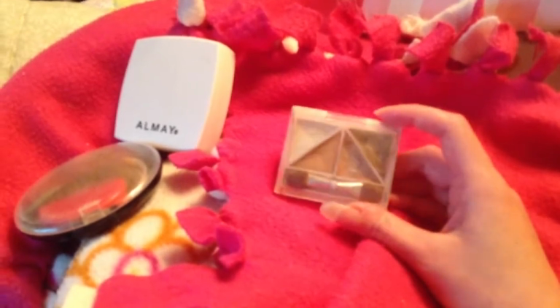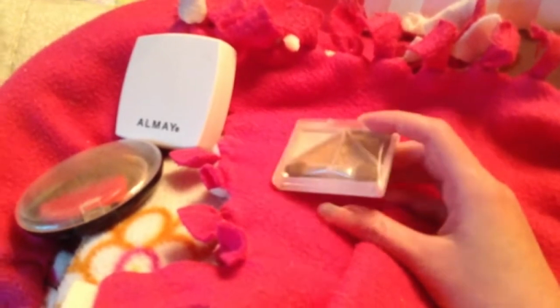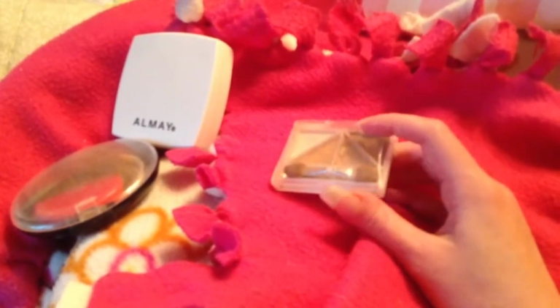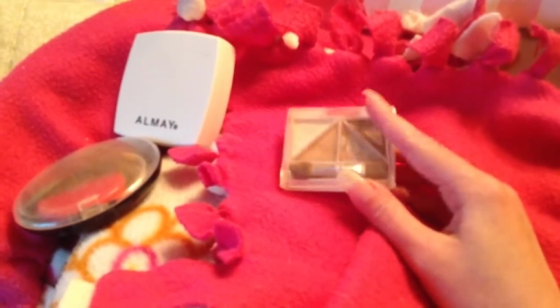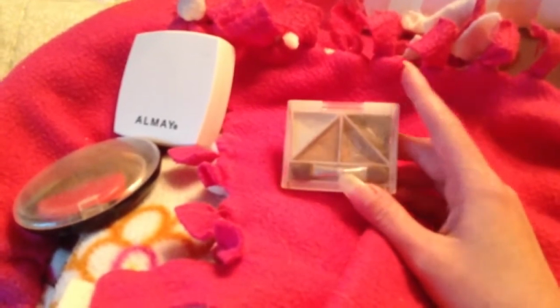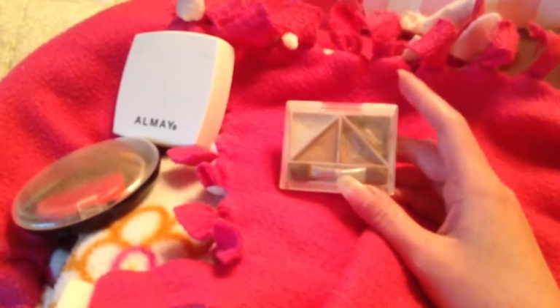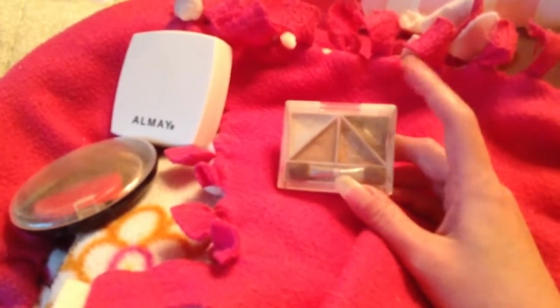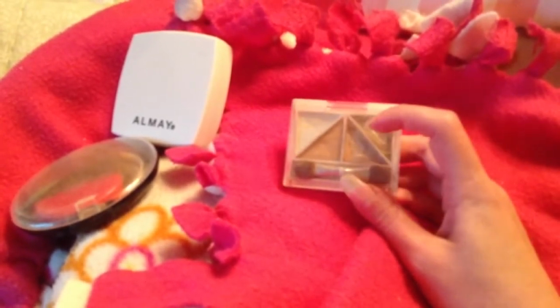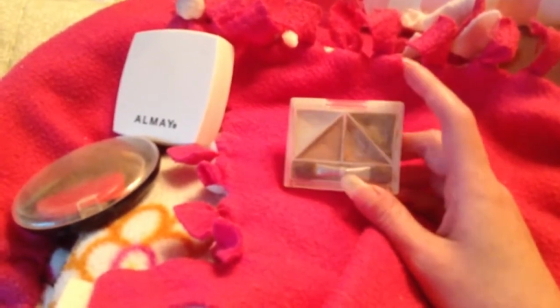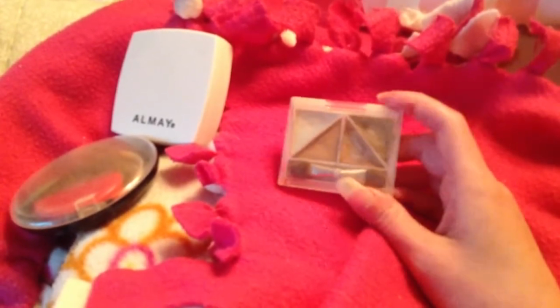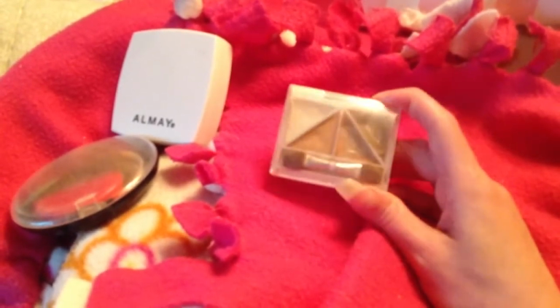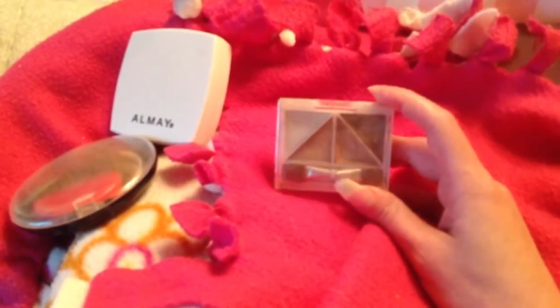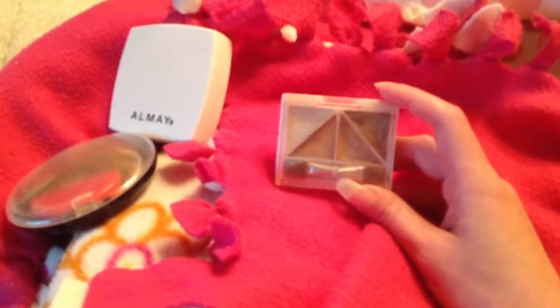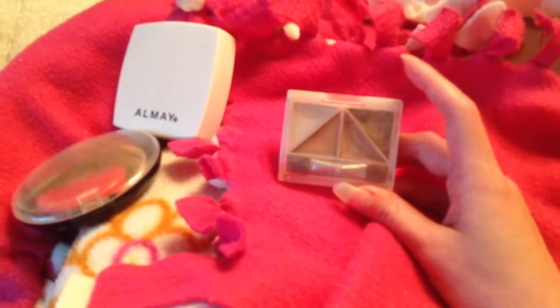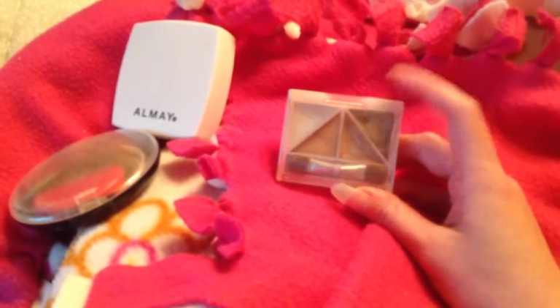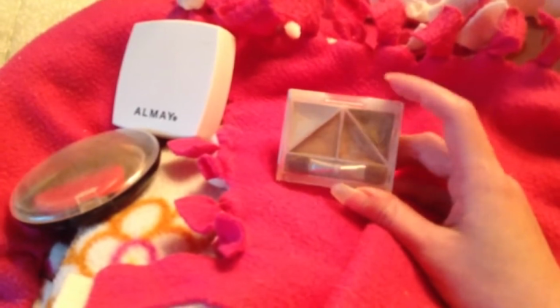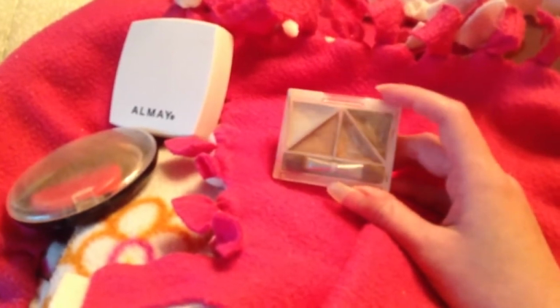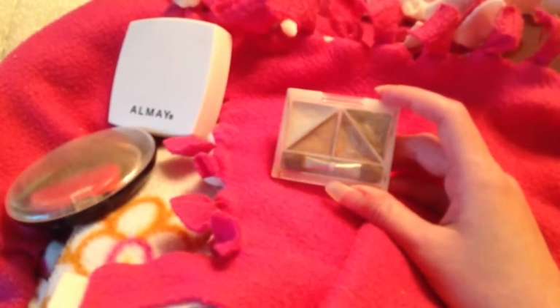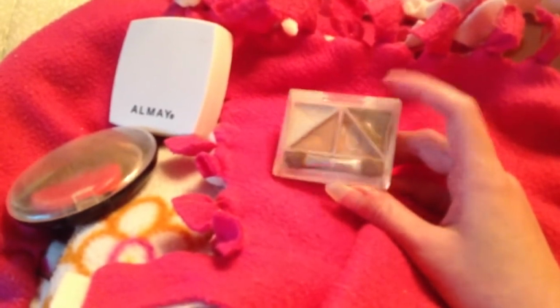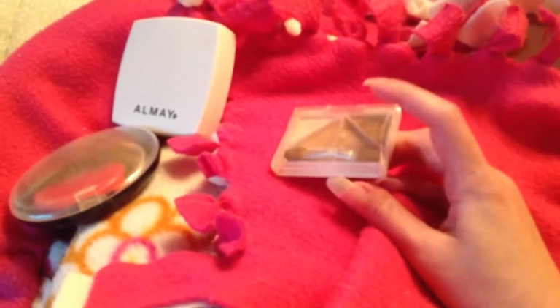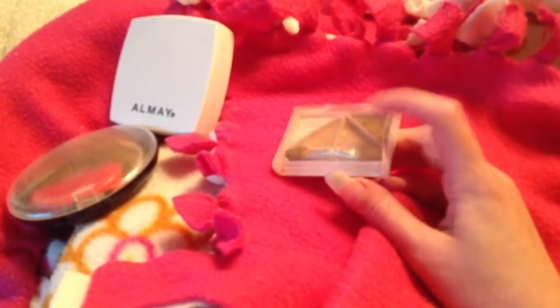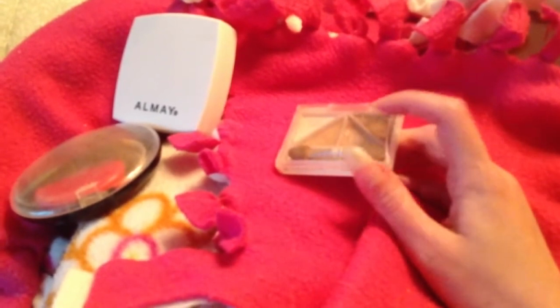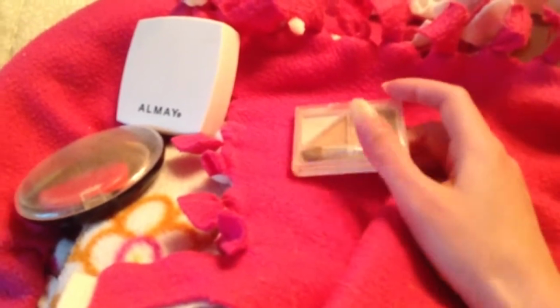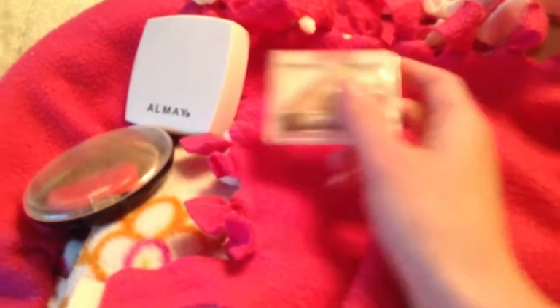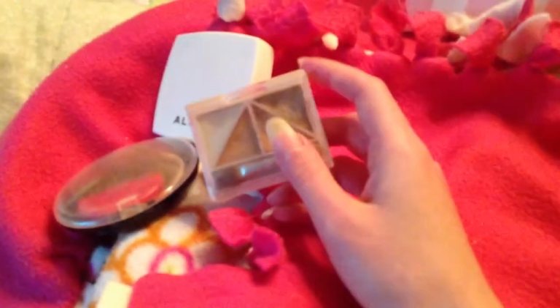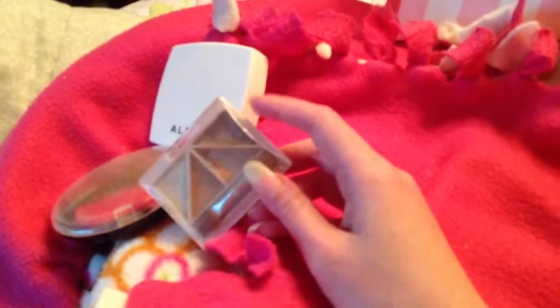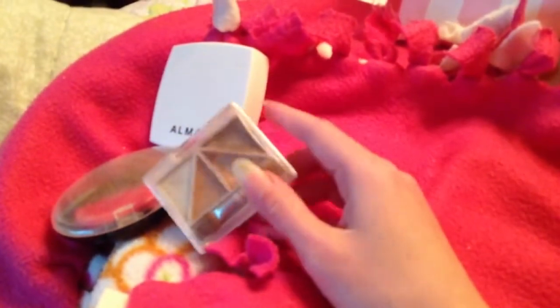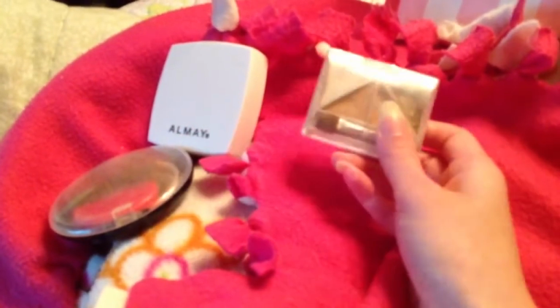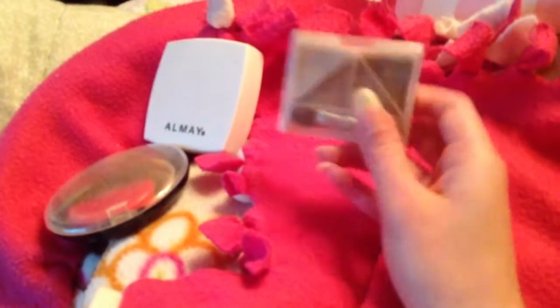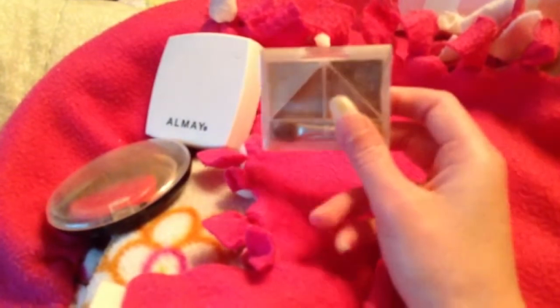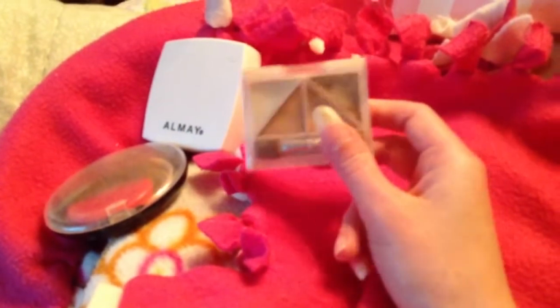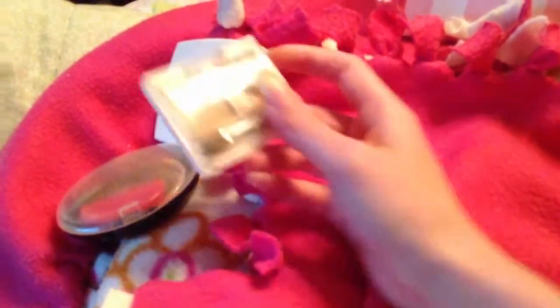I have two more of these little ELF palettes in purple and green that I'm probably going to give away because I don't like them. I would not repurchase these. I like ELF, just not these tiny ones.